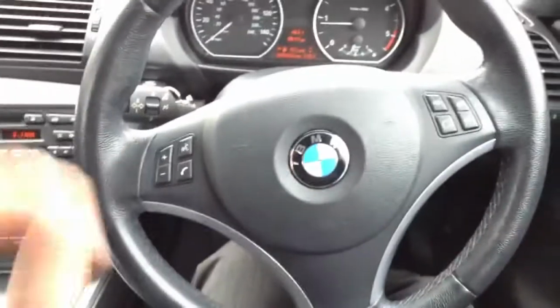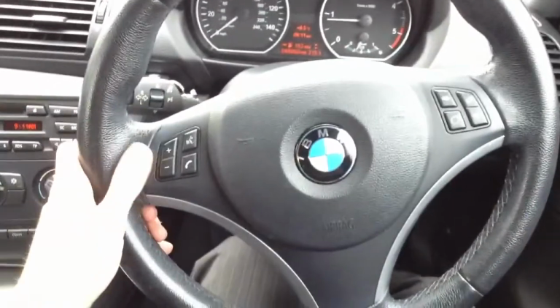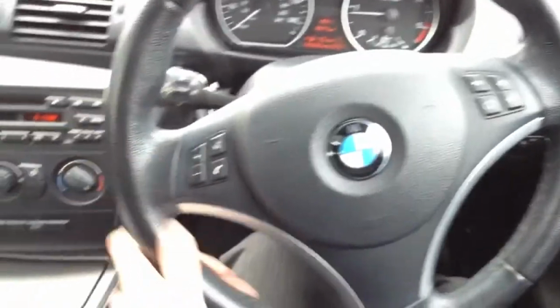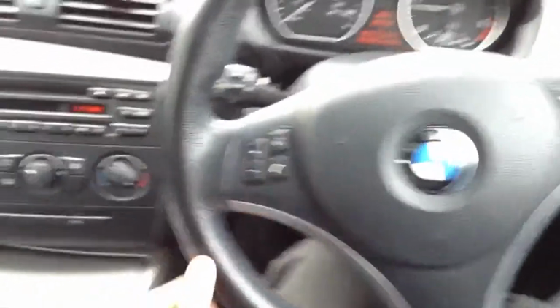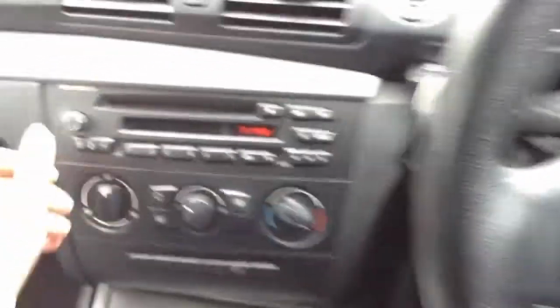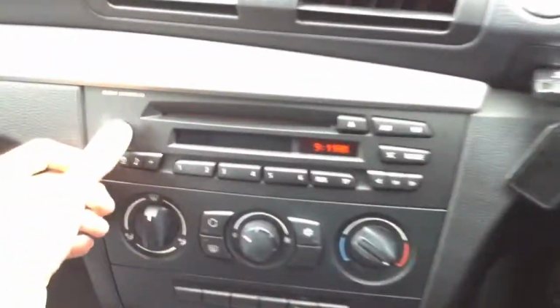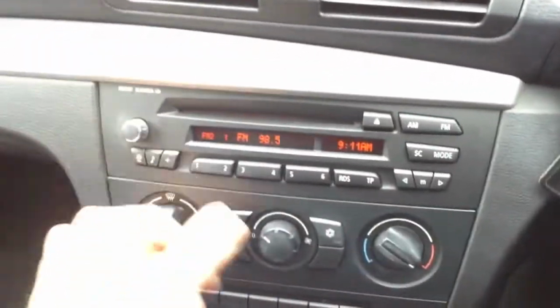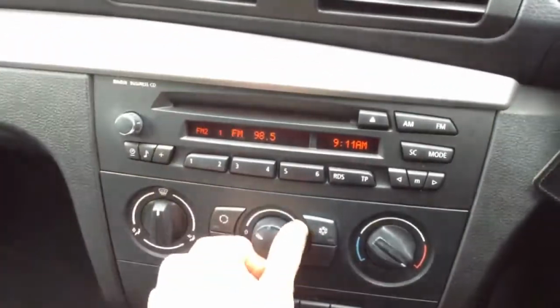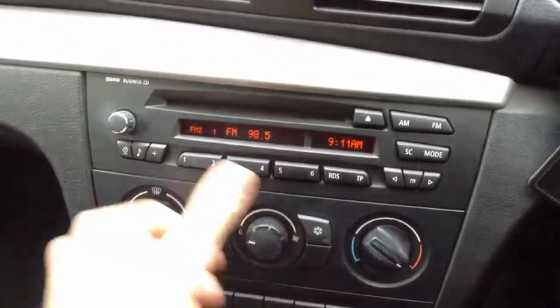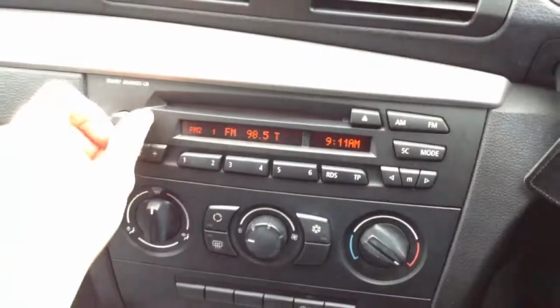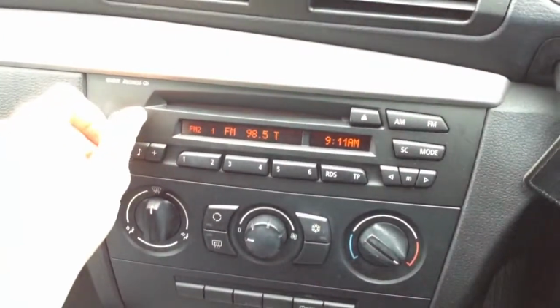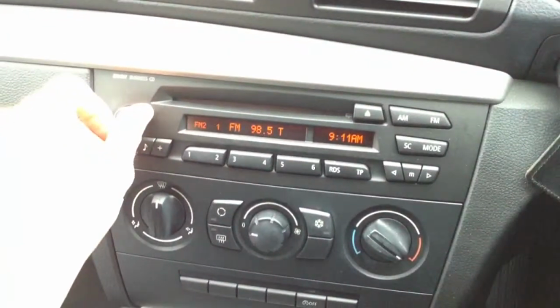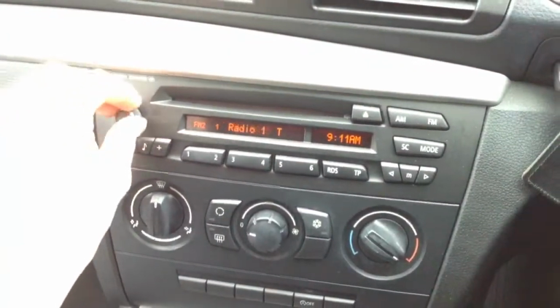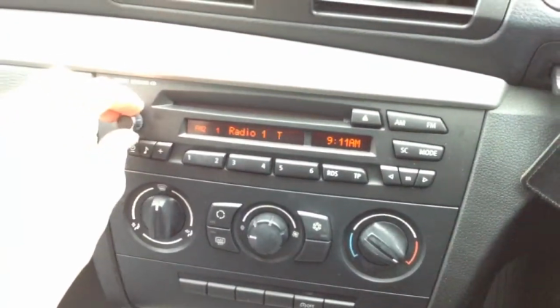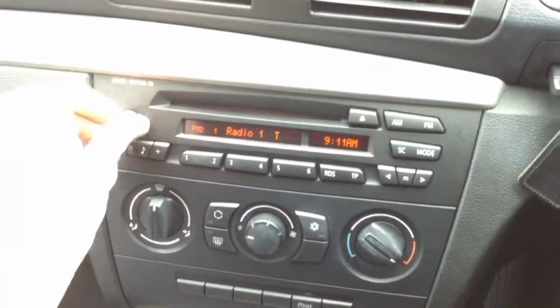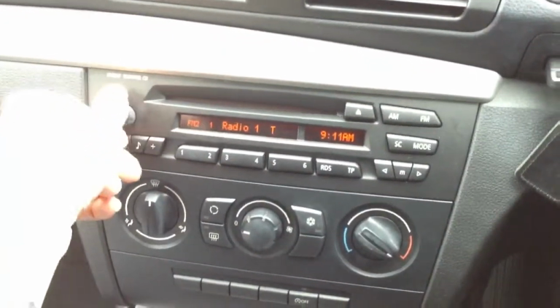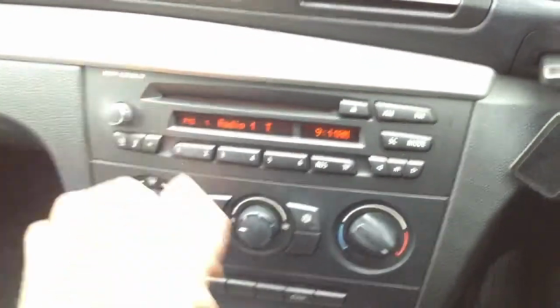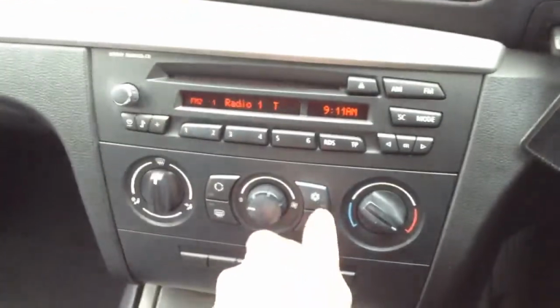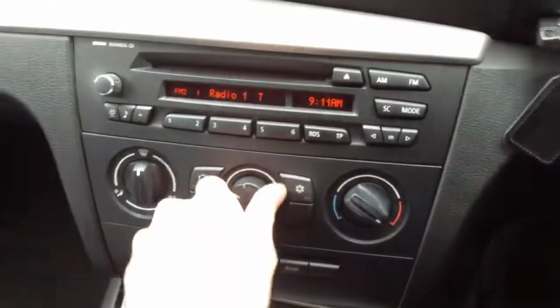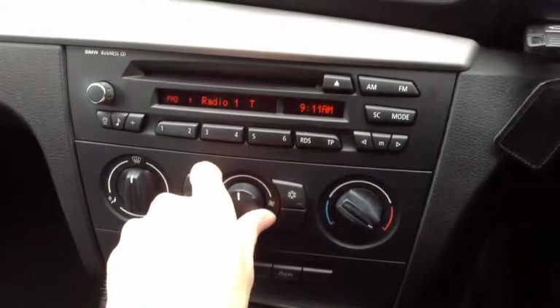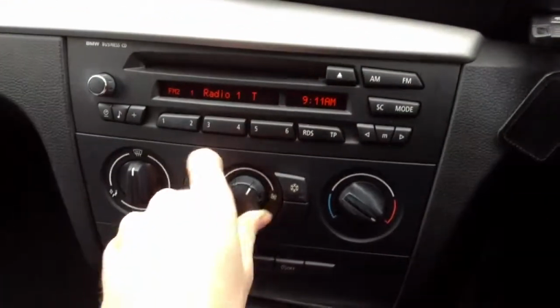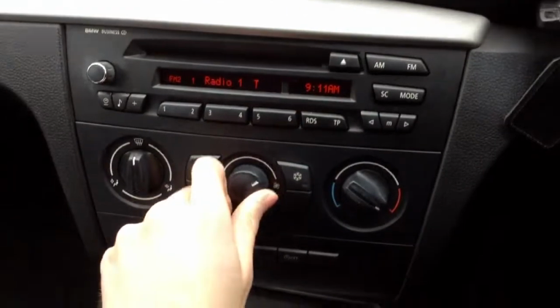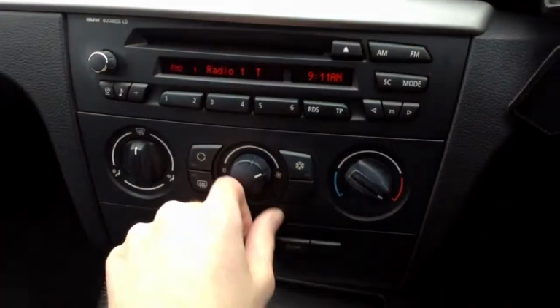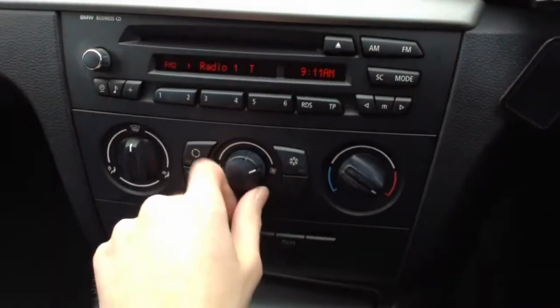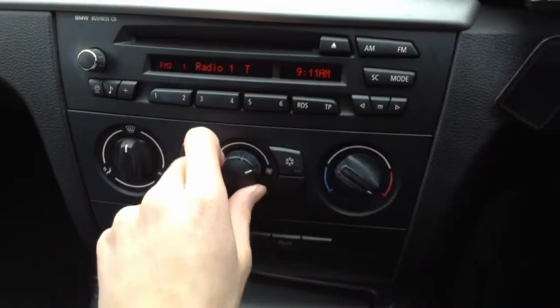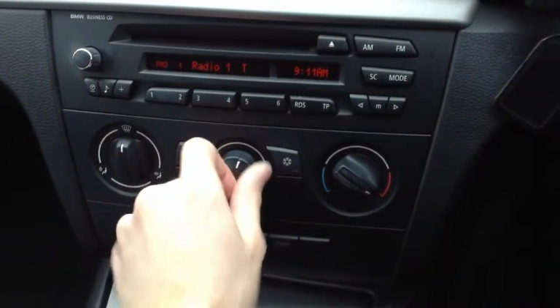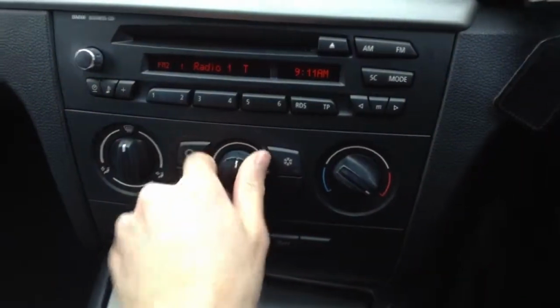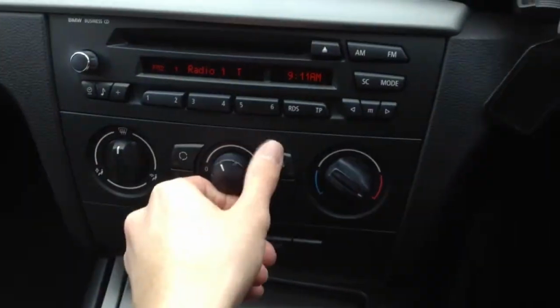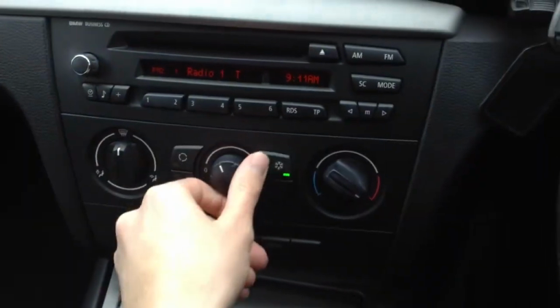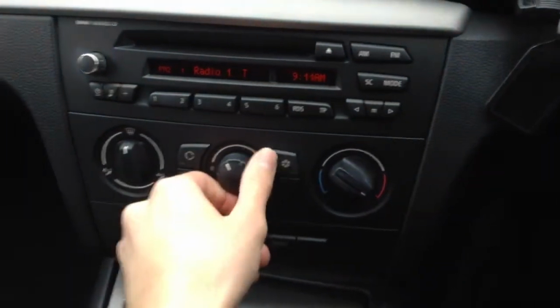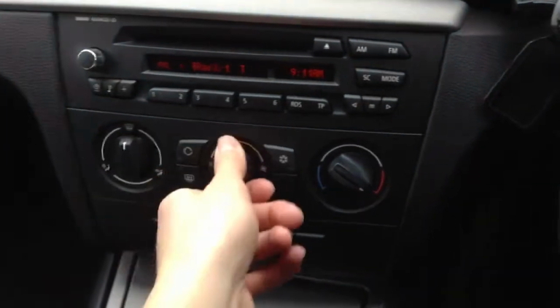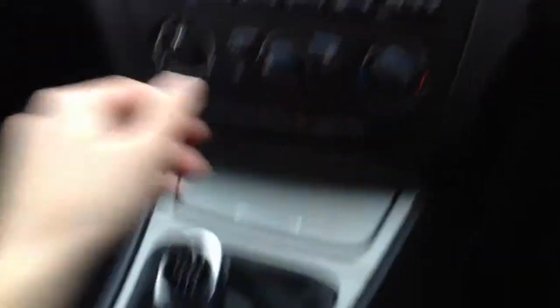The multi-function steering wheel is in nice condition. CD and radio — no issues at all there, works perfectly fine. No problems with the blowers, and you've got air conditioning there as well.